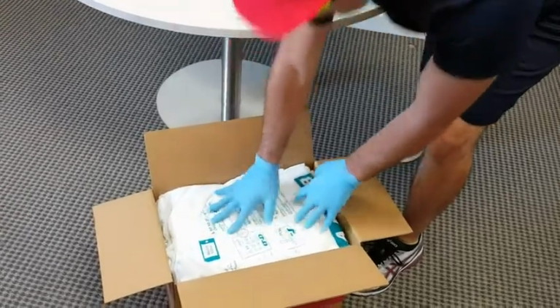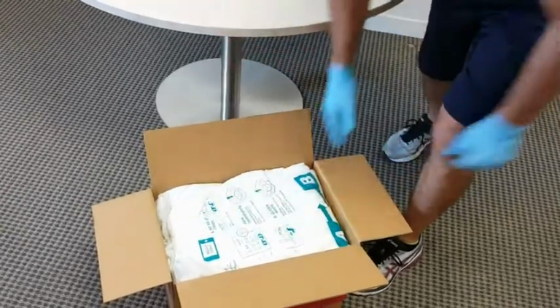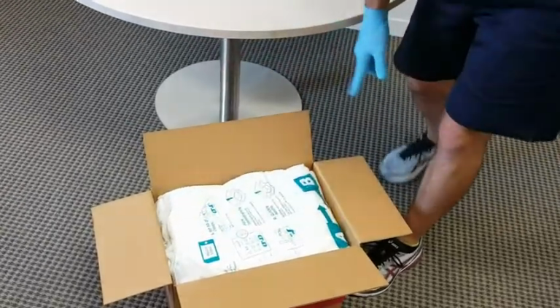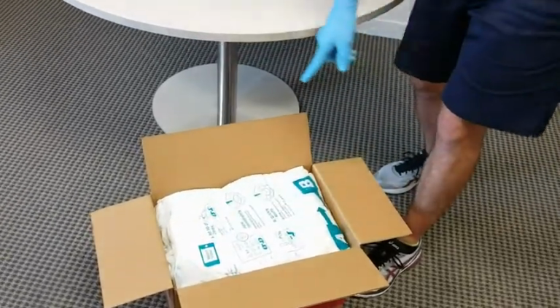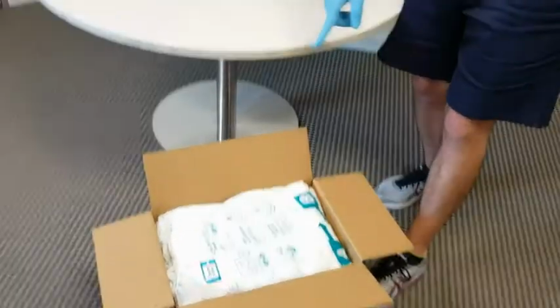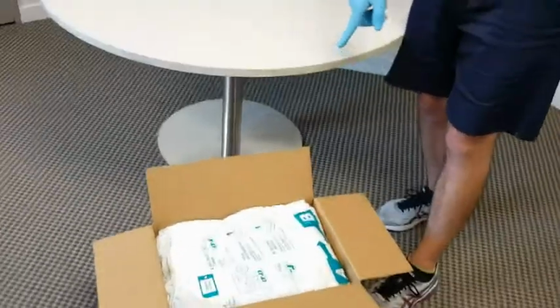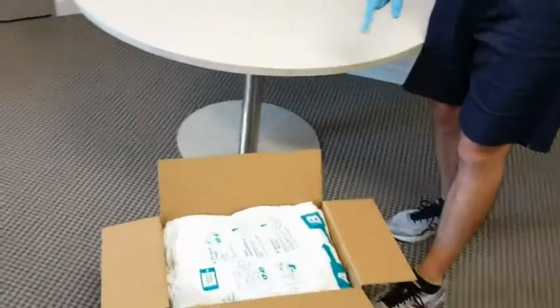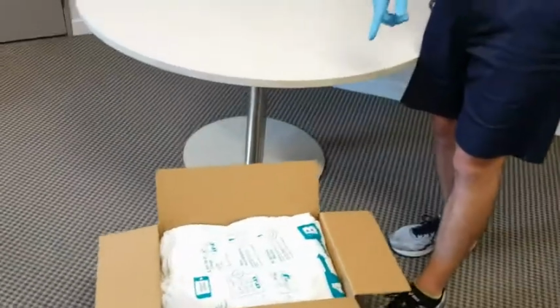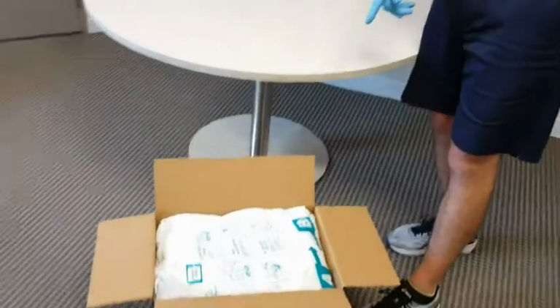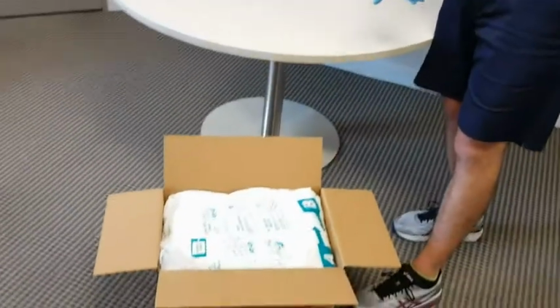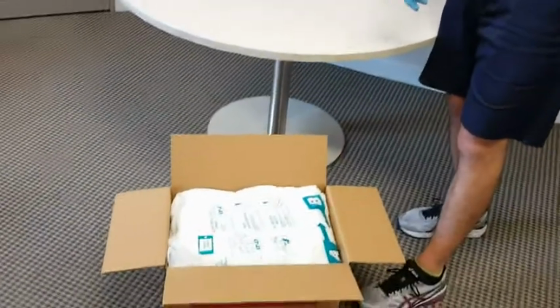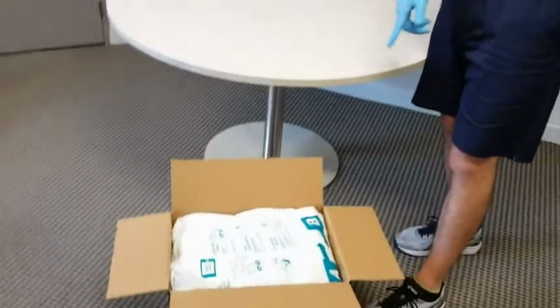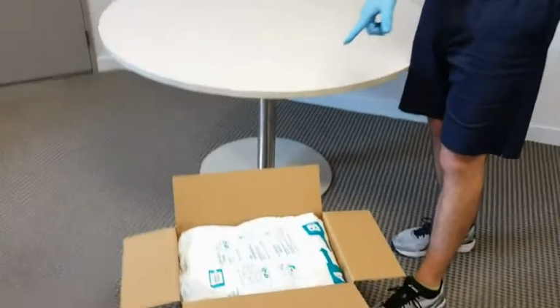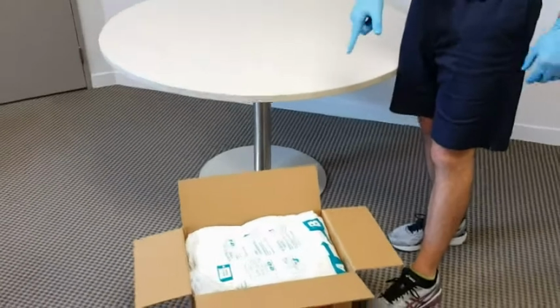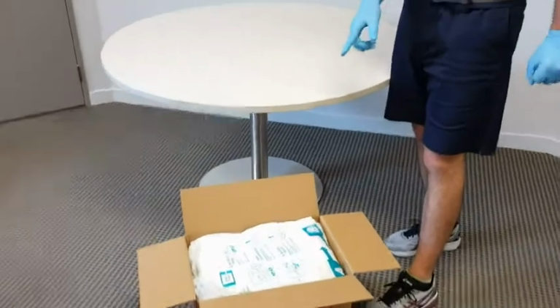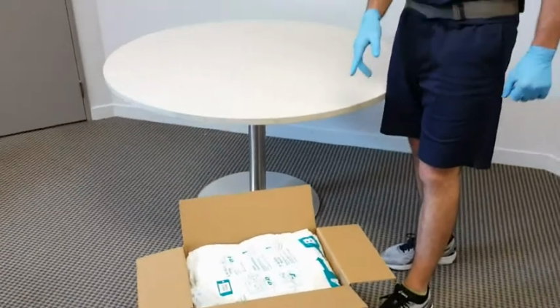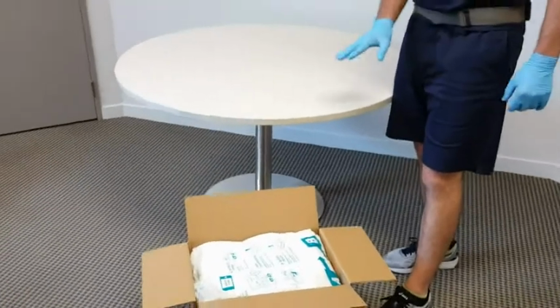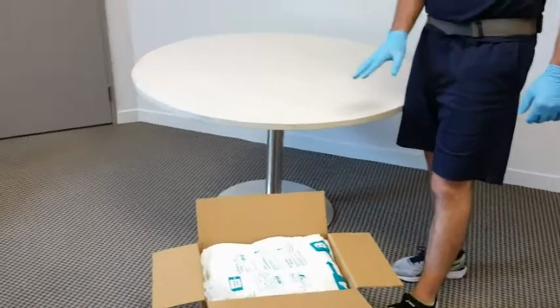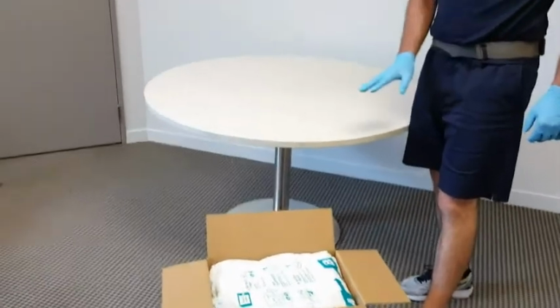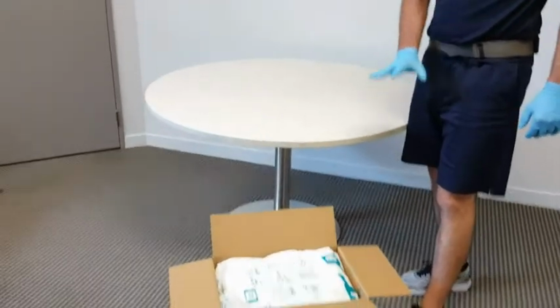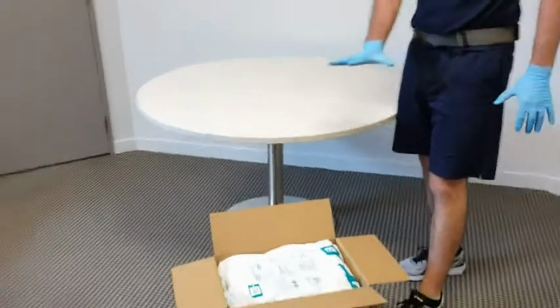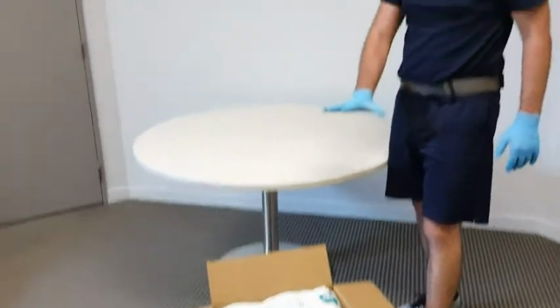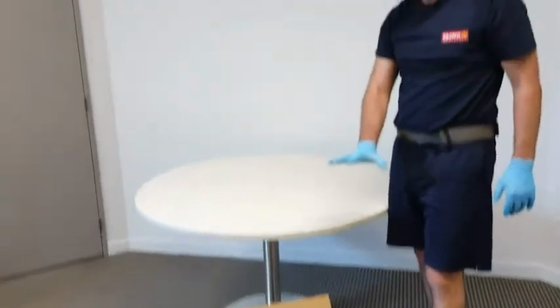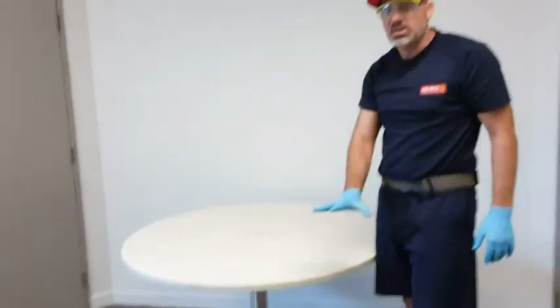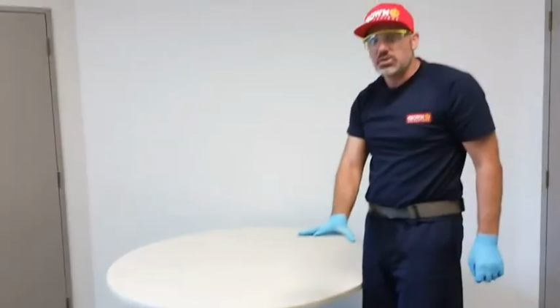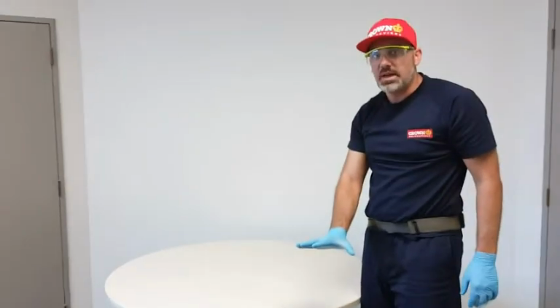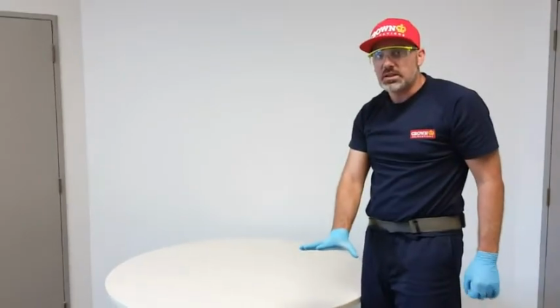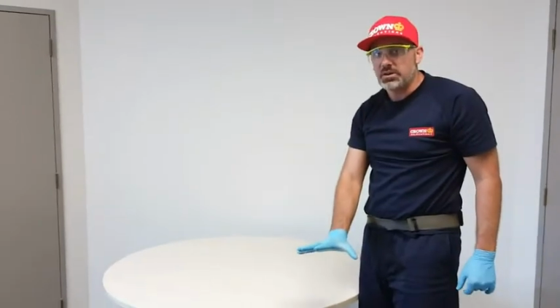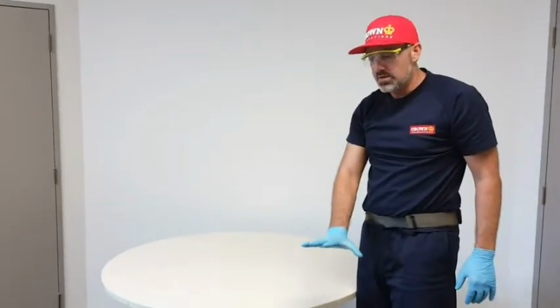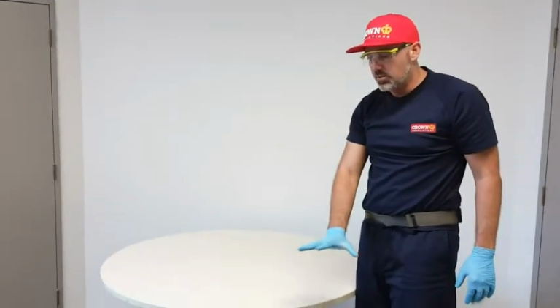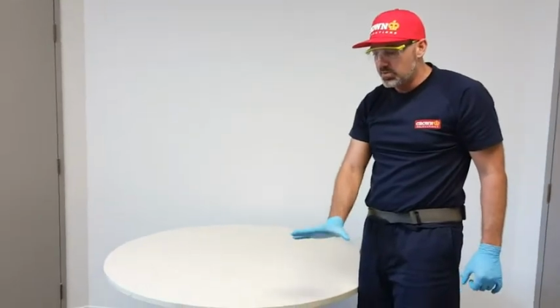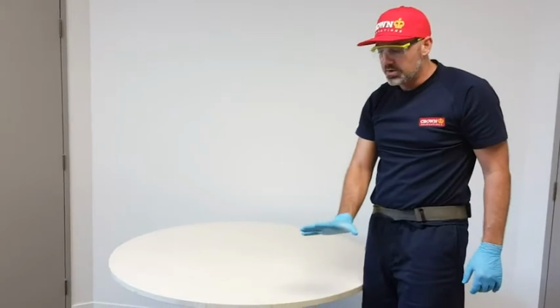We'll then seal the carton up as we normally would, mark it as 'top,' and that is the best protection on the market currently for breakable items.